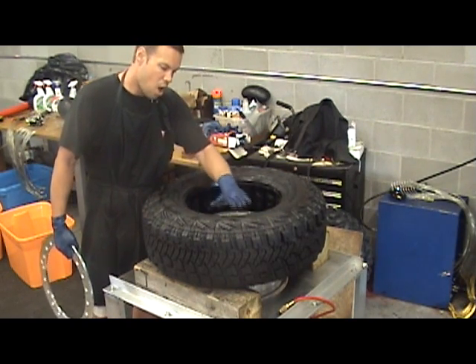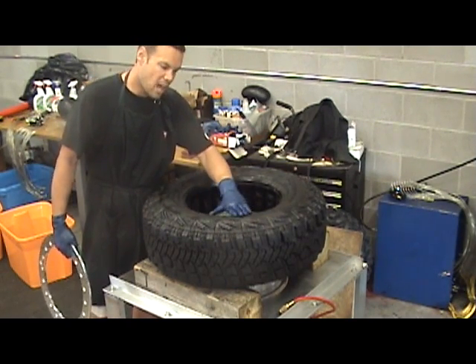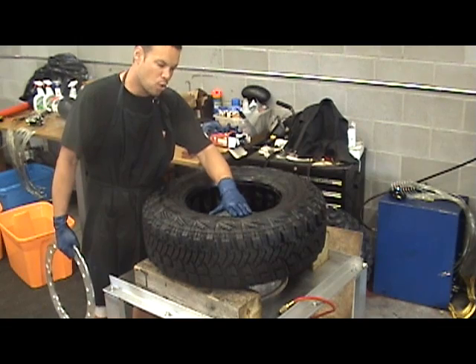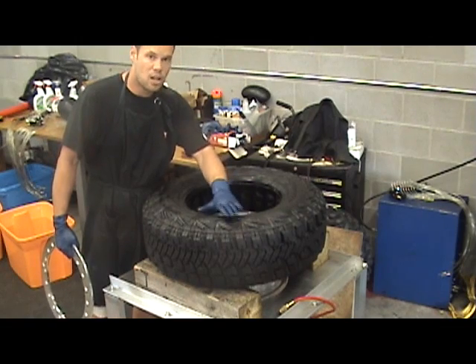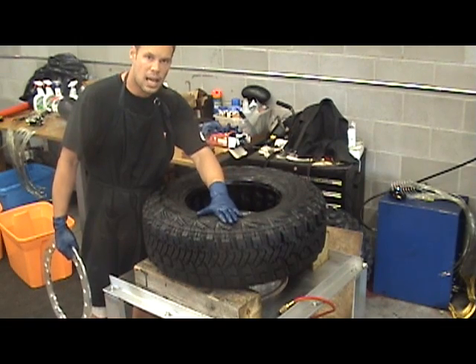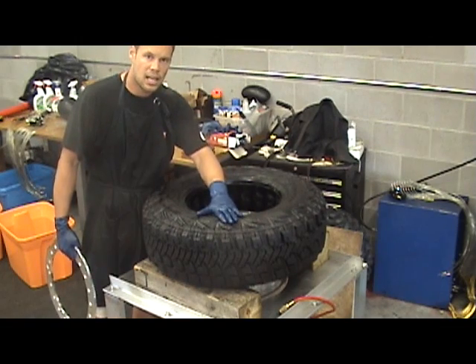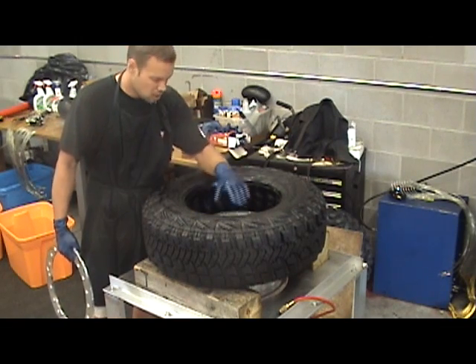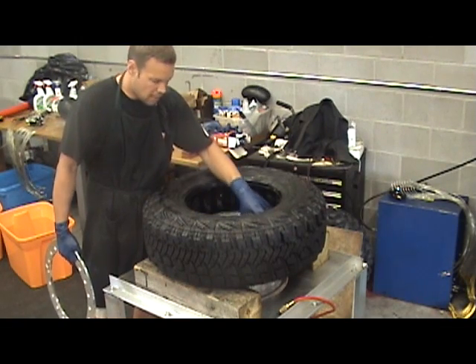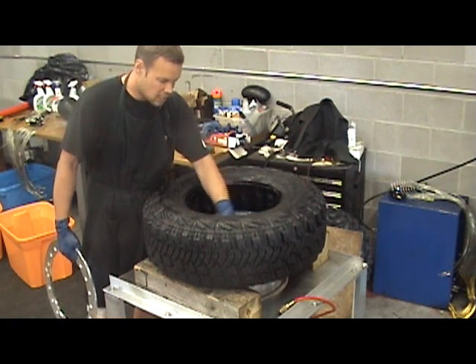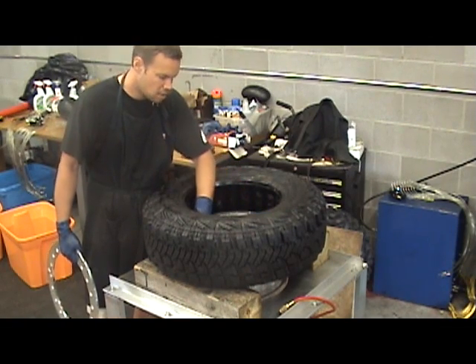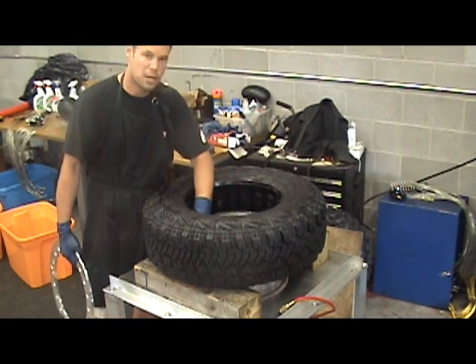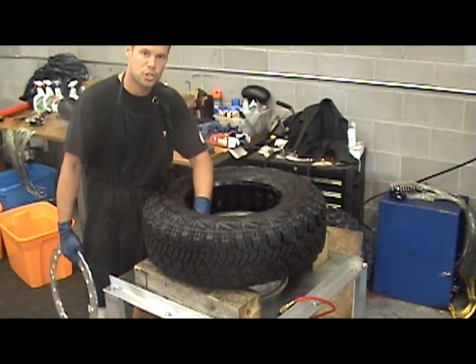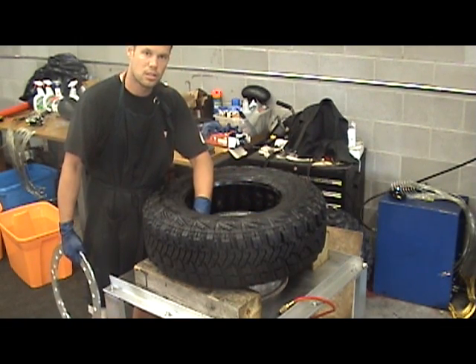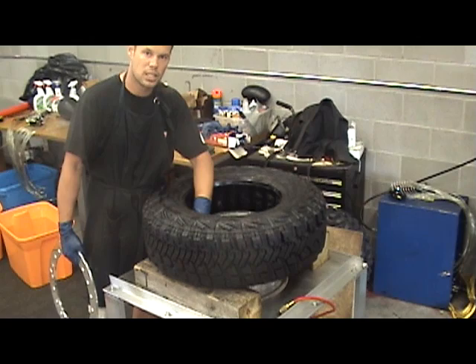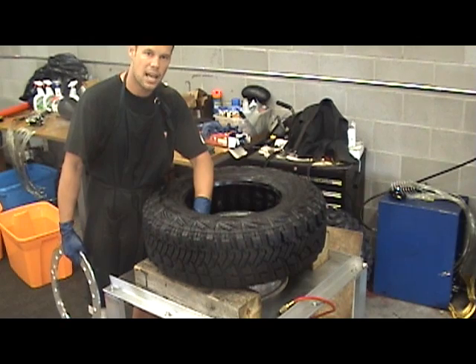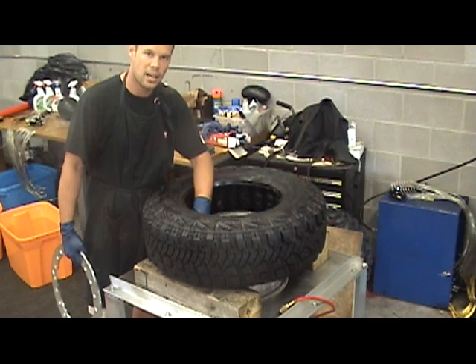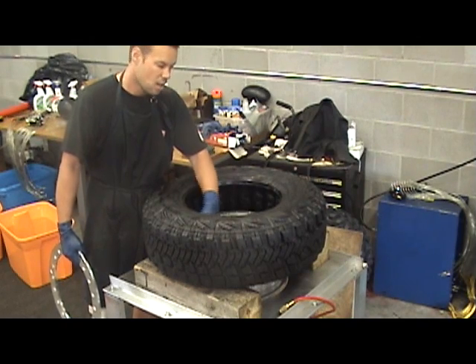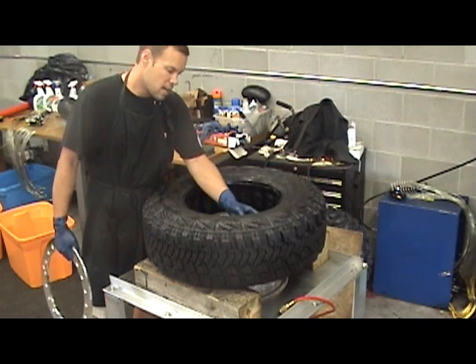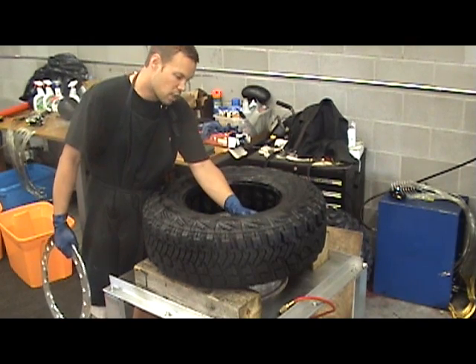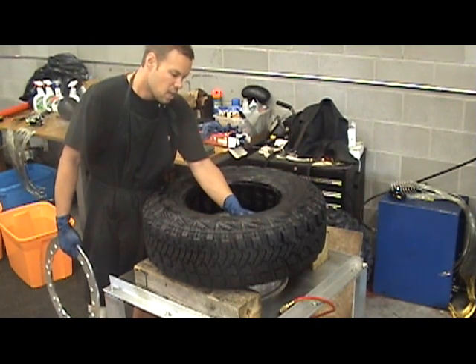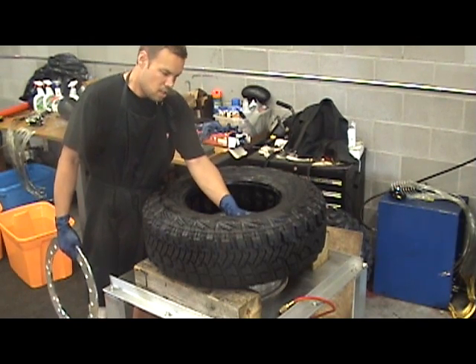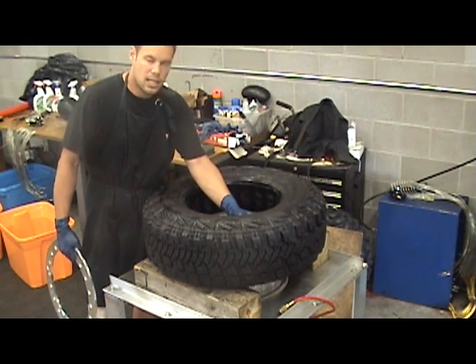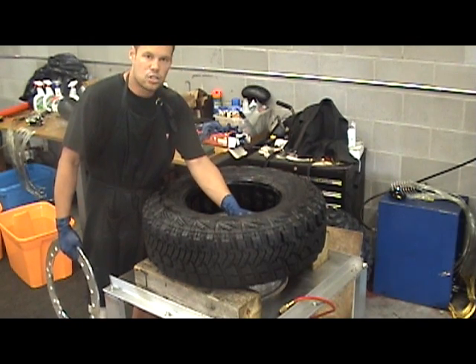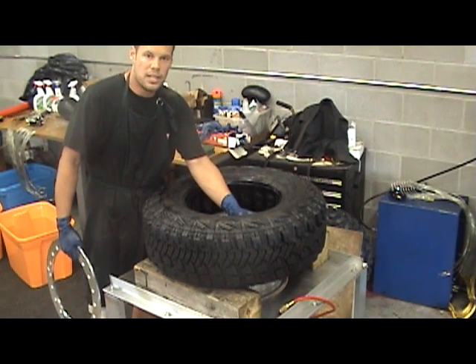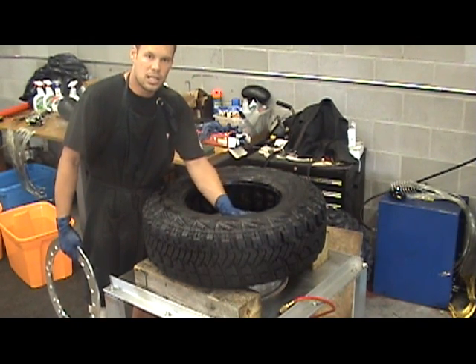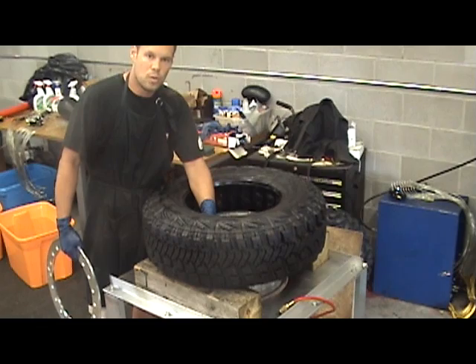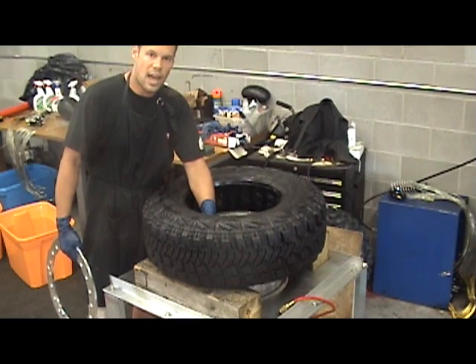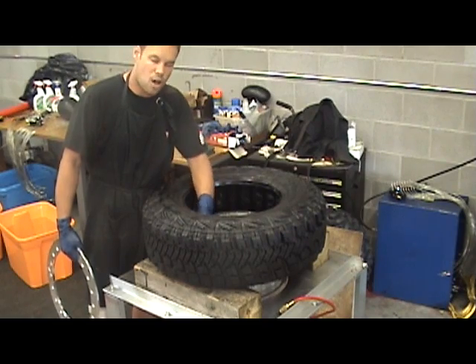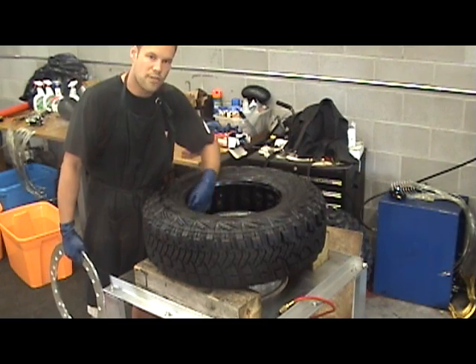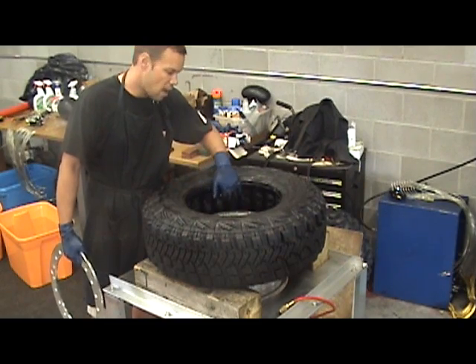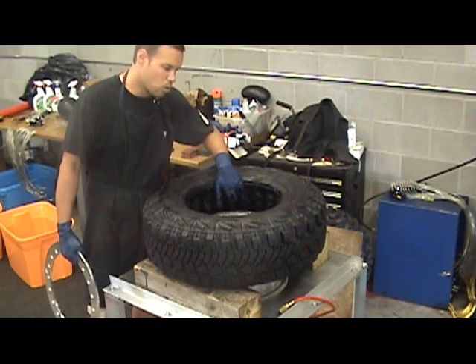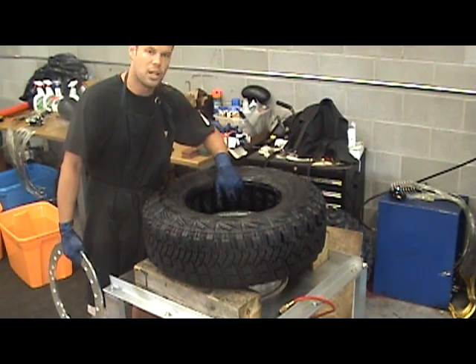All the valves are located on the top side. We have slid the rim partially inside the tire. Right now we're going to install the needles into each valve — all 25 valves — for inflation.